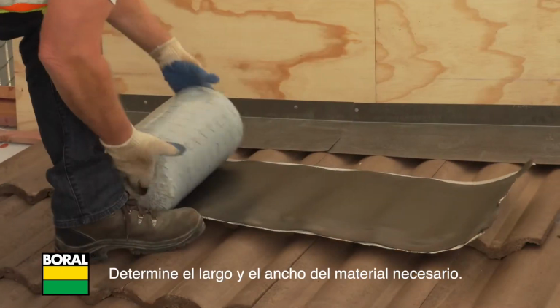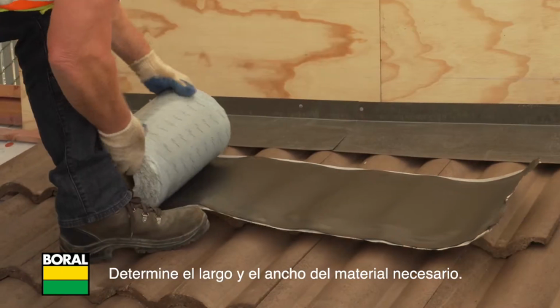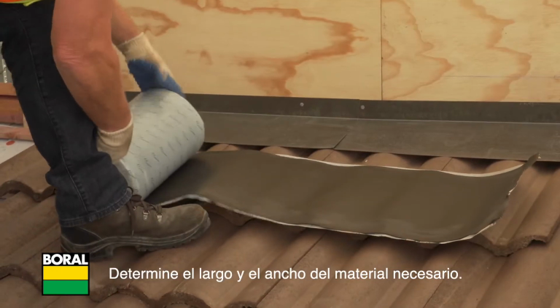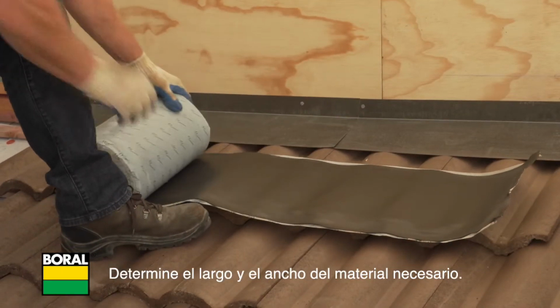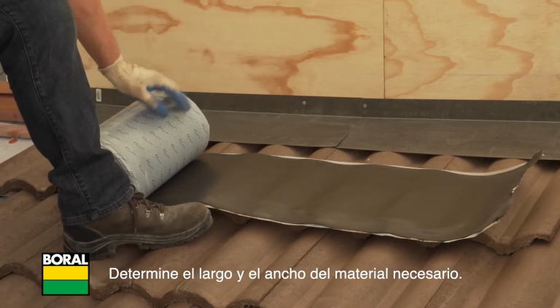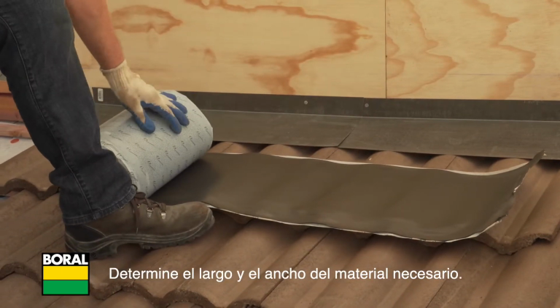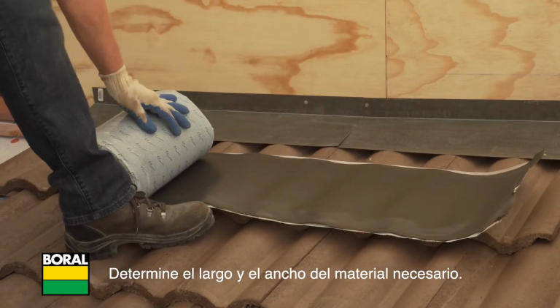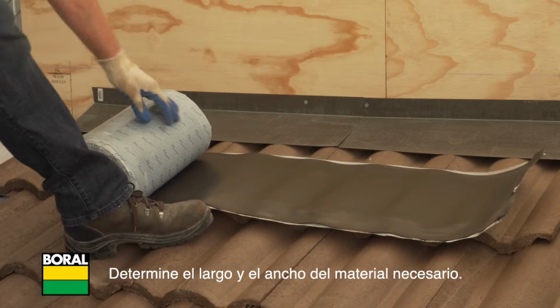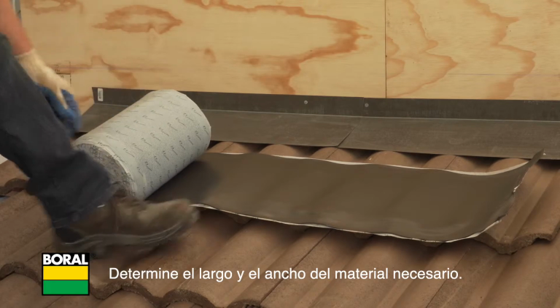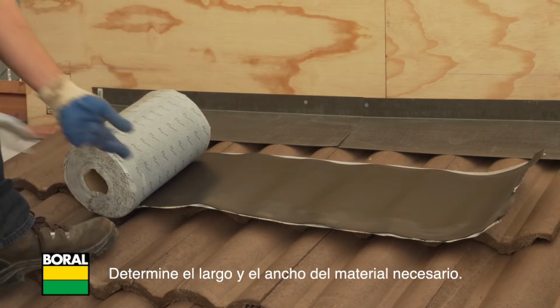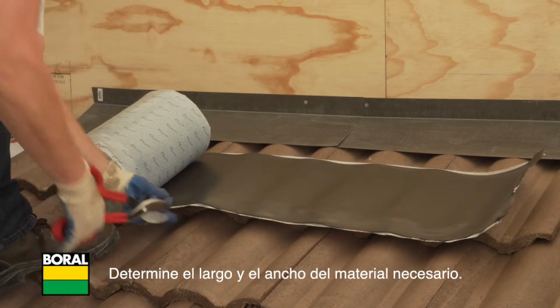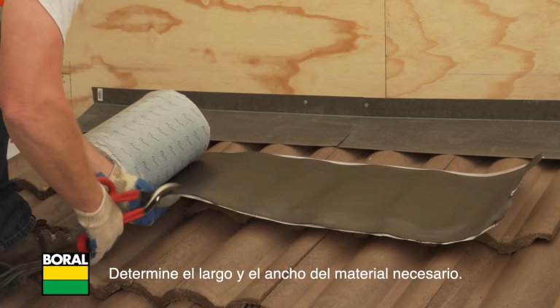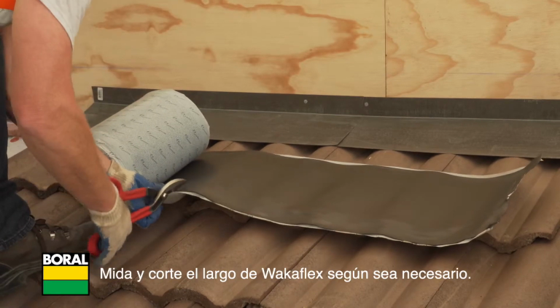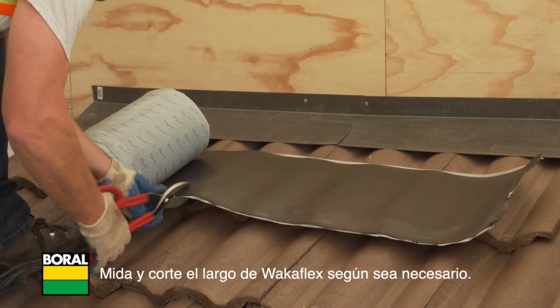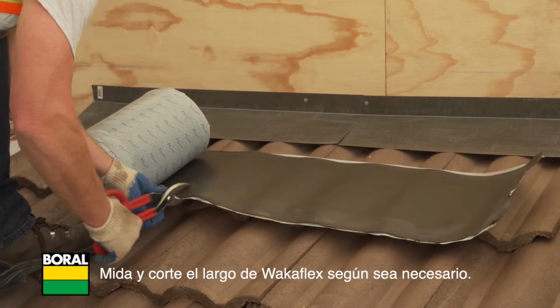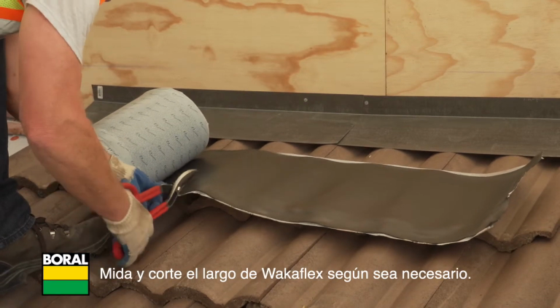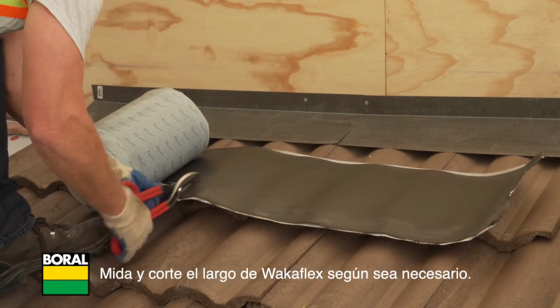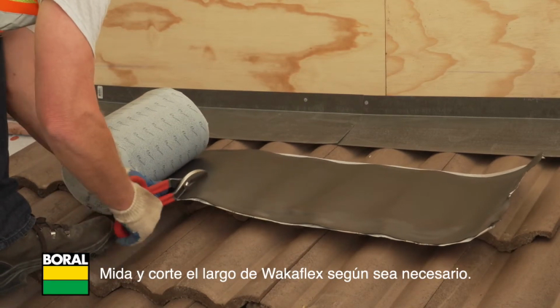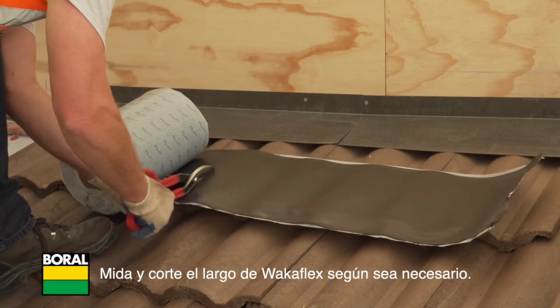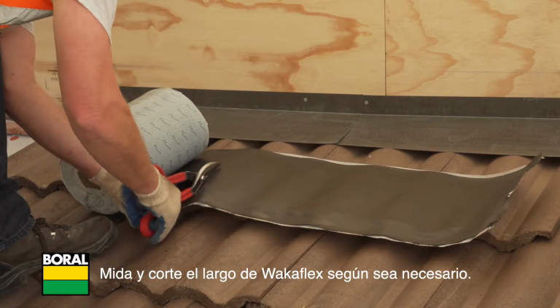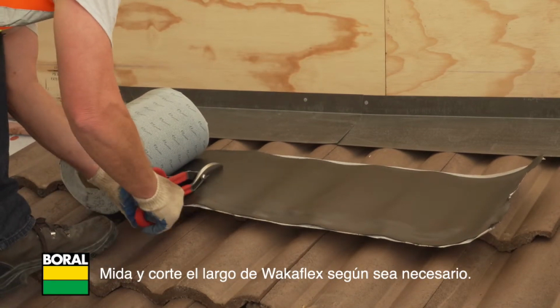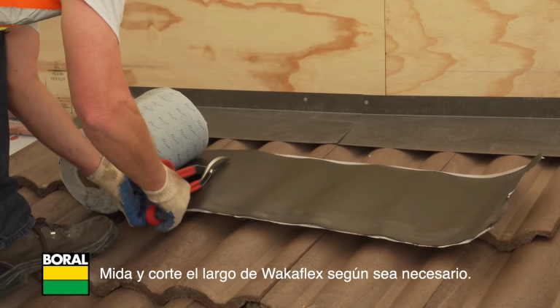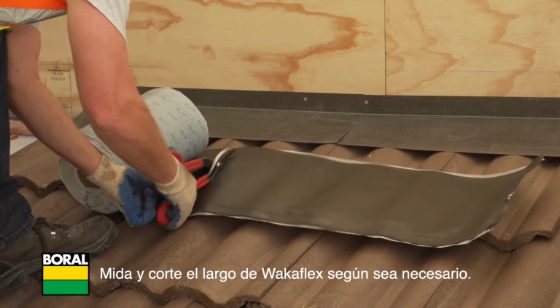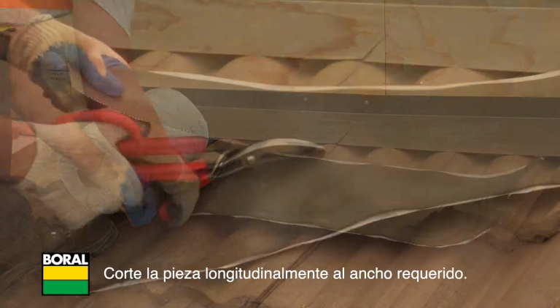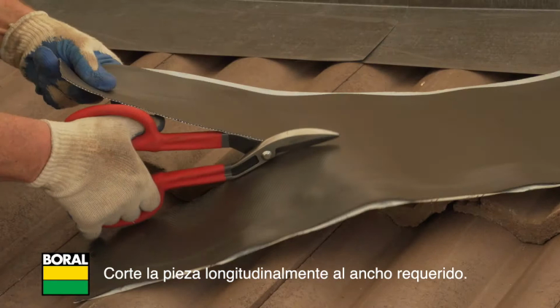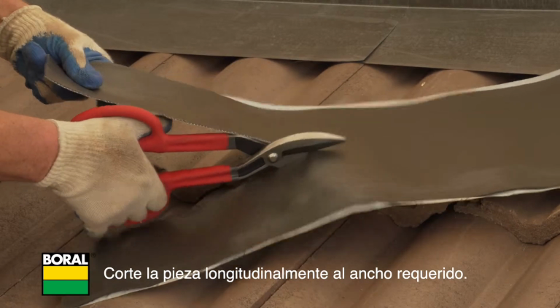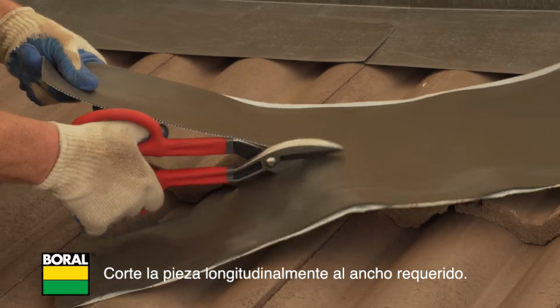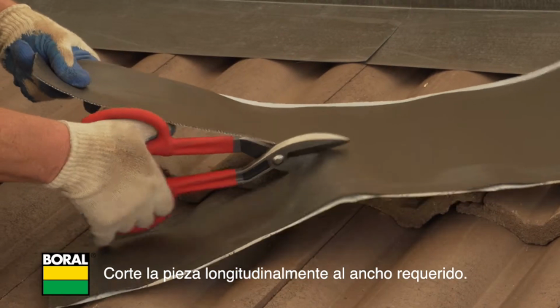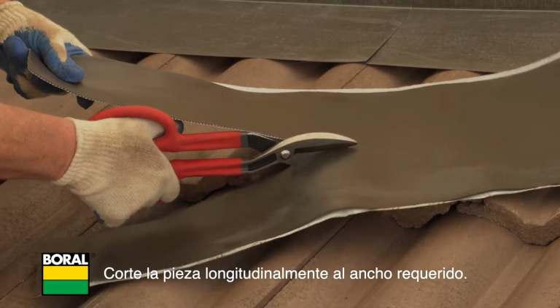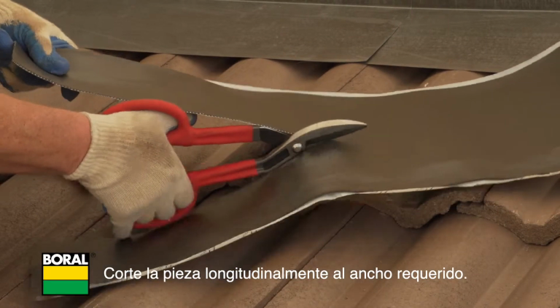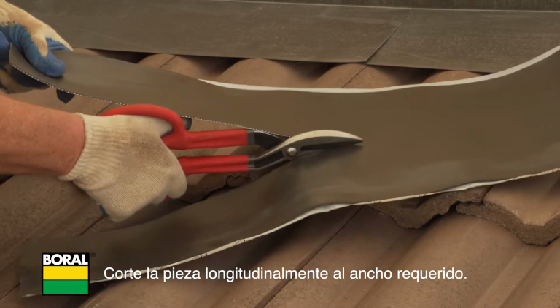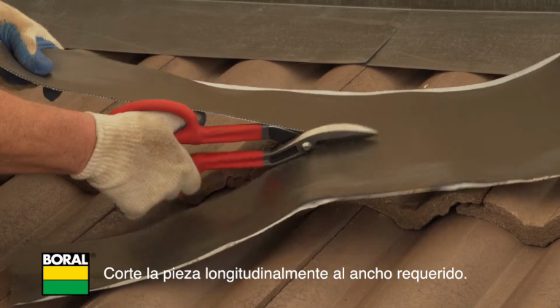Determine the length and width of material needed. Measure and cut a length of WakaFlex as required, then cut the piece lengthwise to the width required.